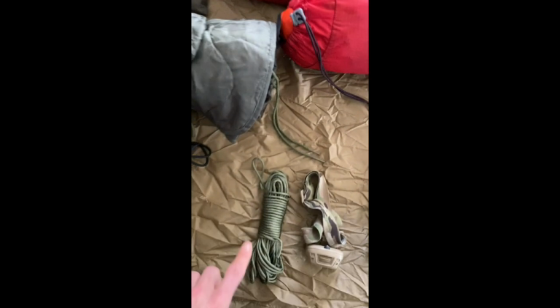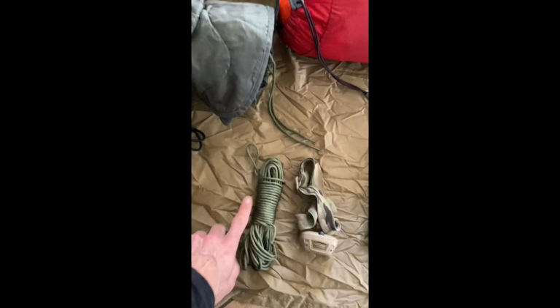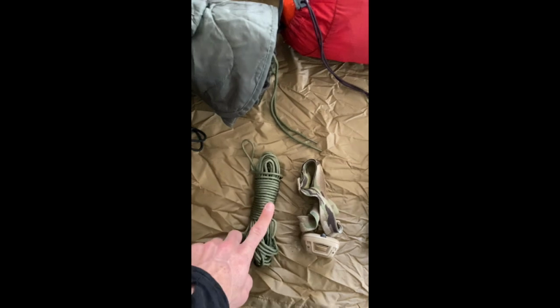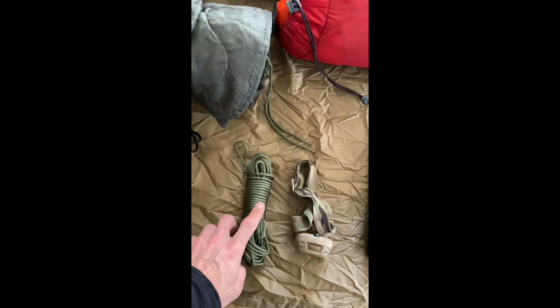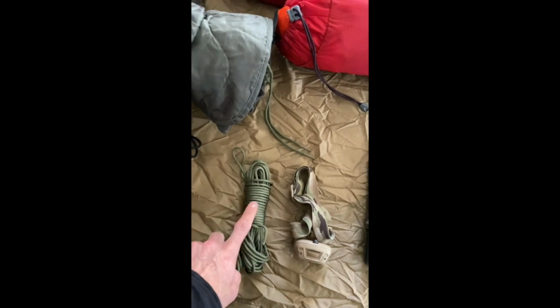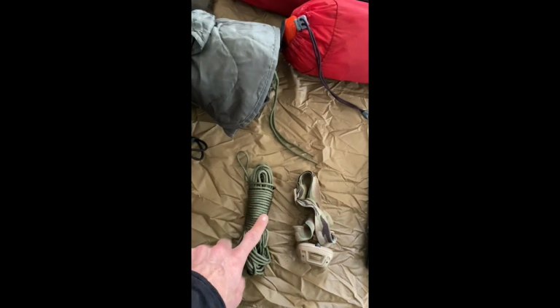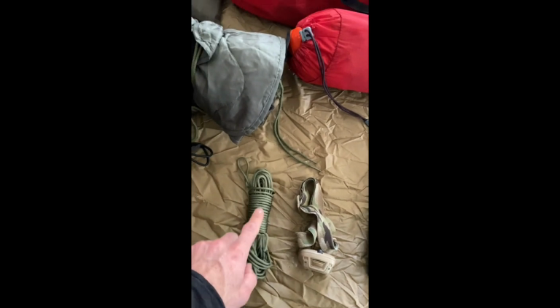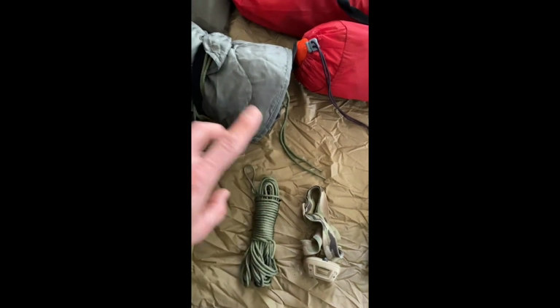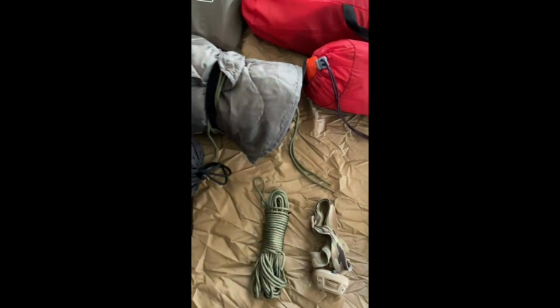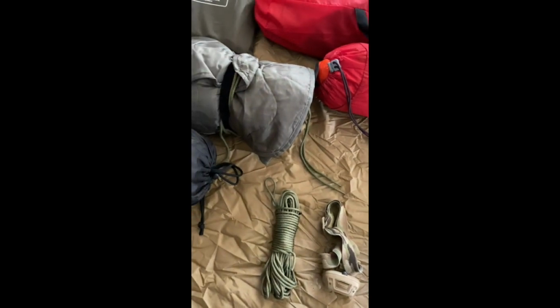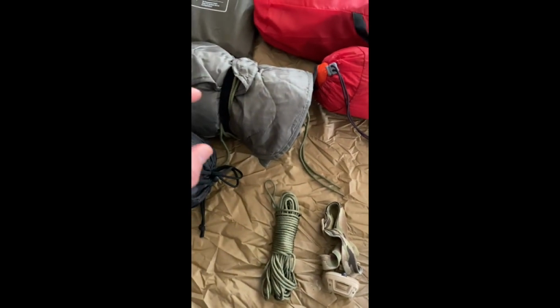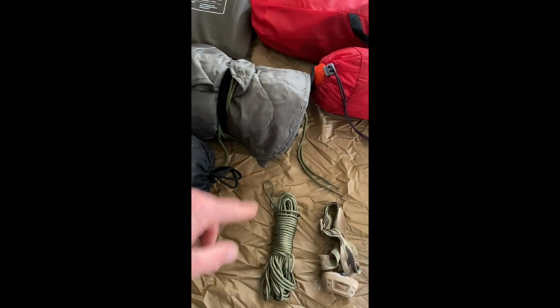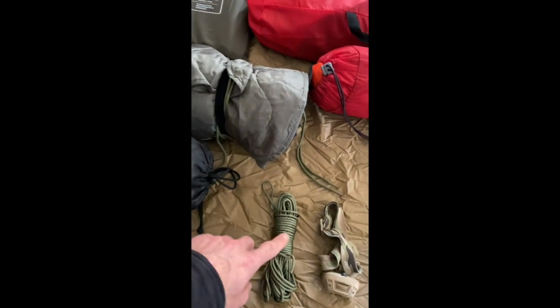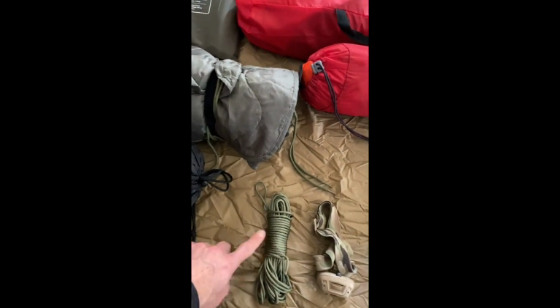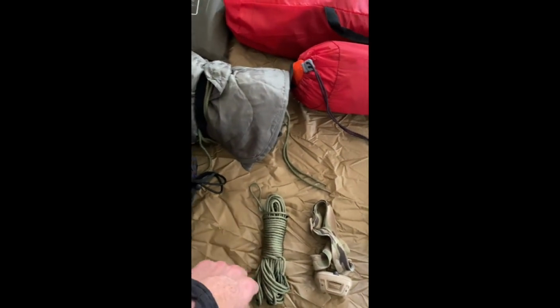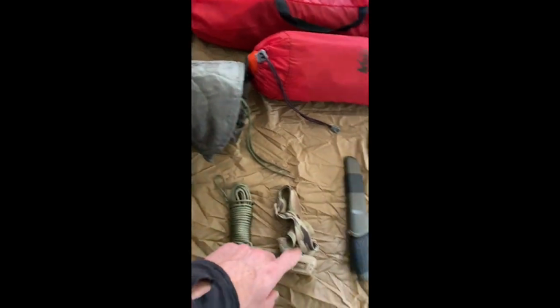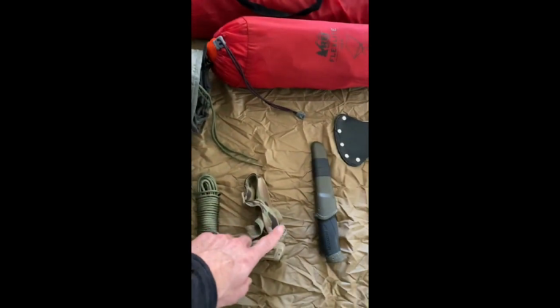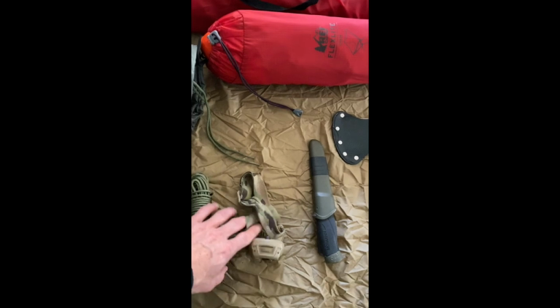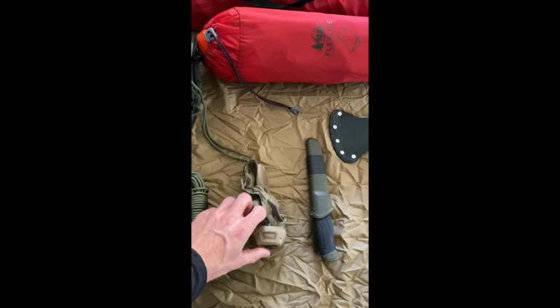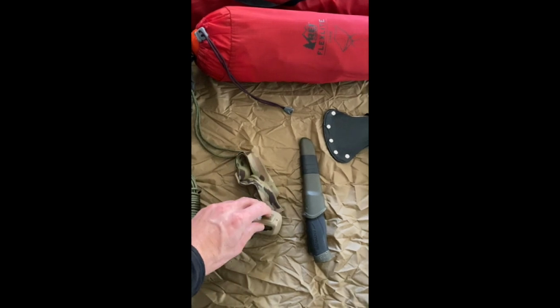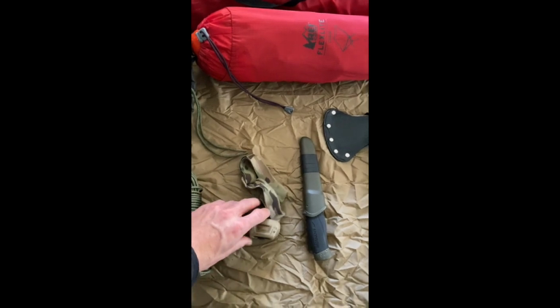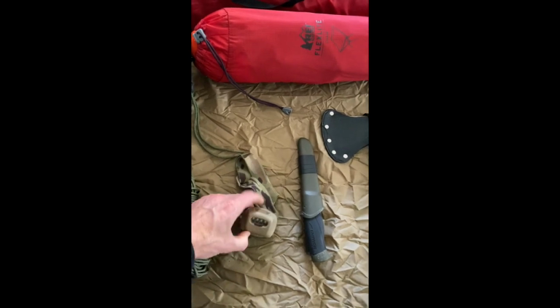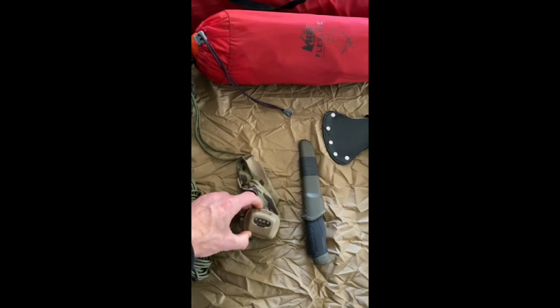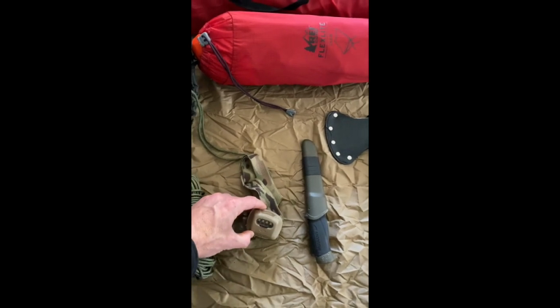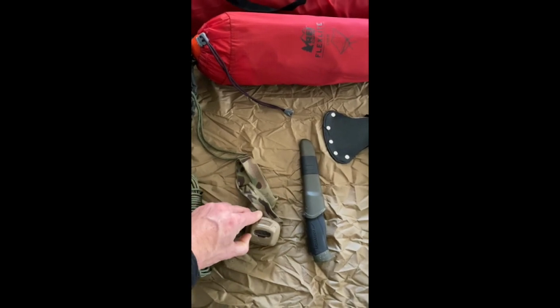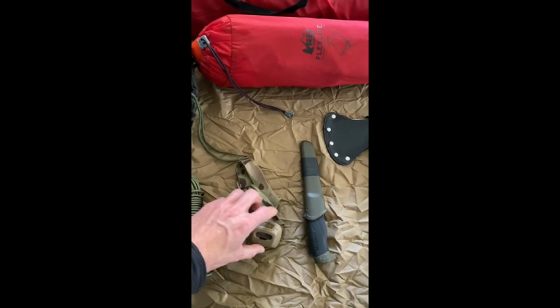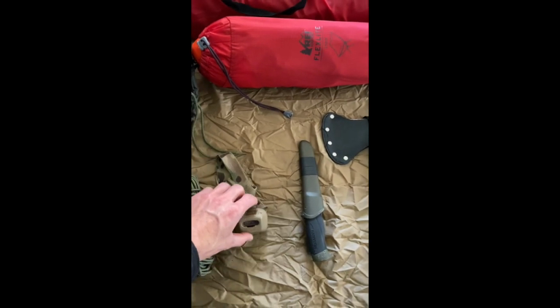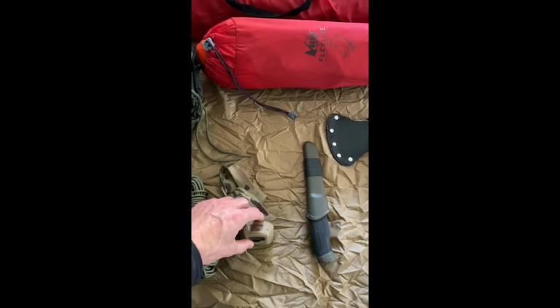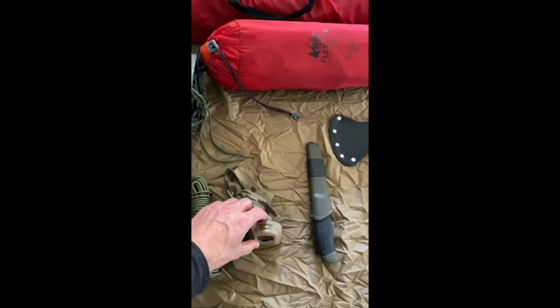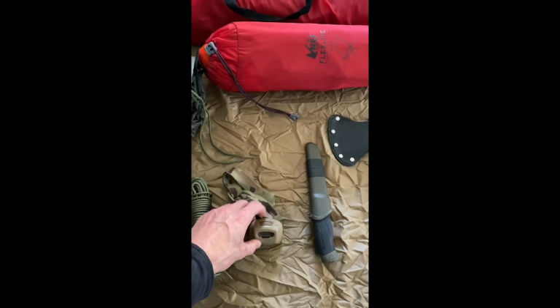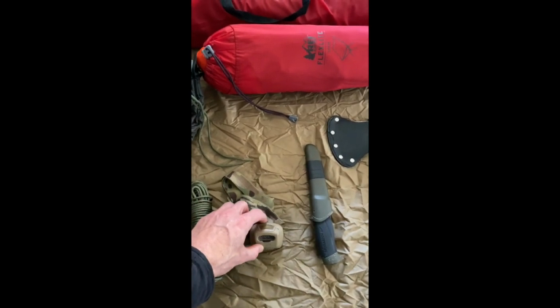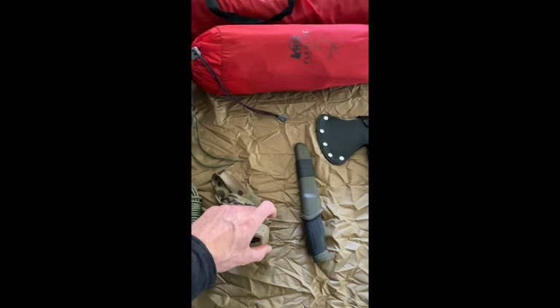Some extra 550 cord because I will be tying up the poles and doing guy lines, so I always want to have a little extra of that. Headlamp — thank you, Afghanistan deployment. I've used this for years and it's a tank.